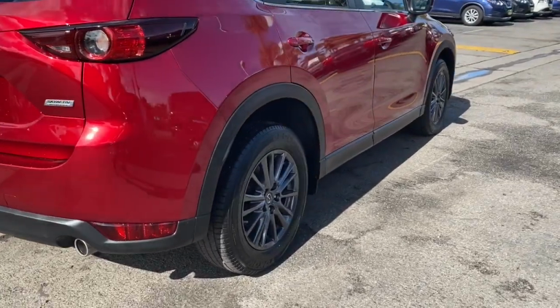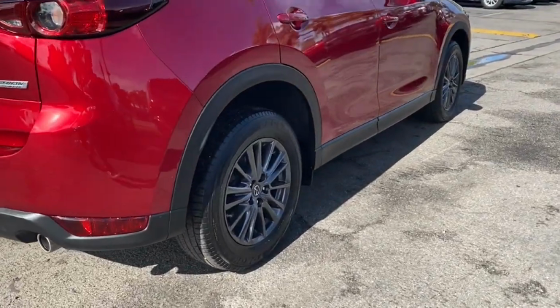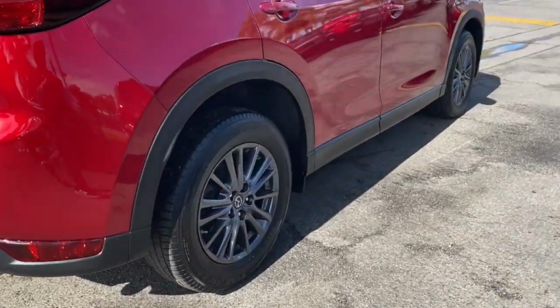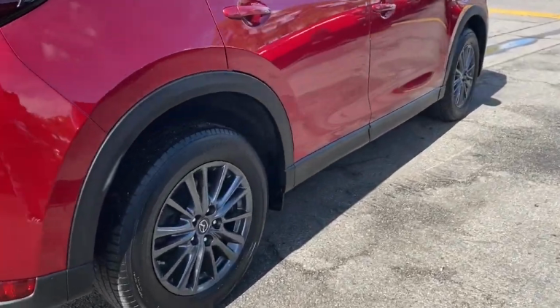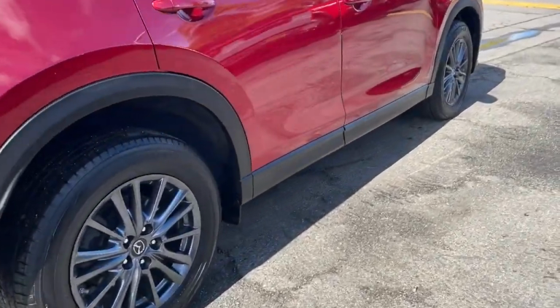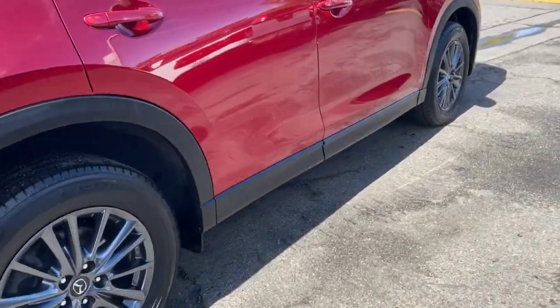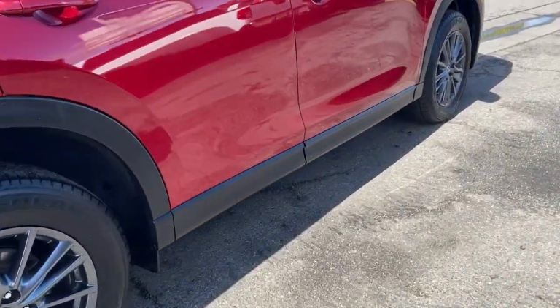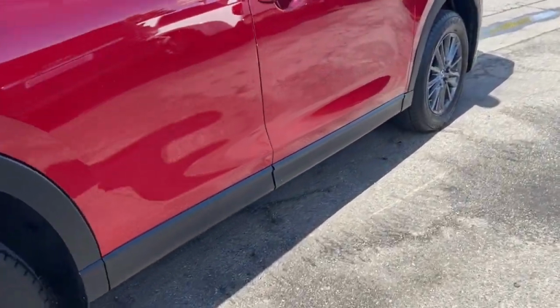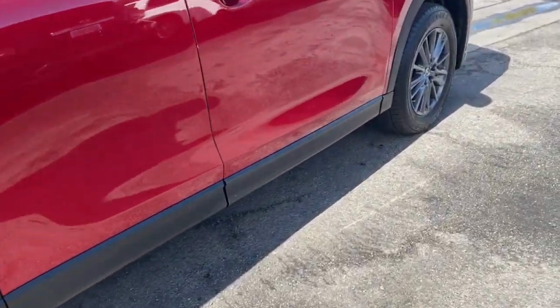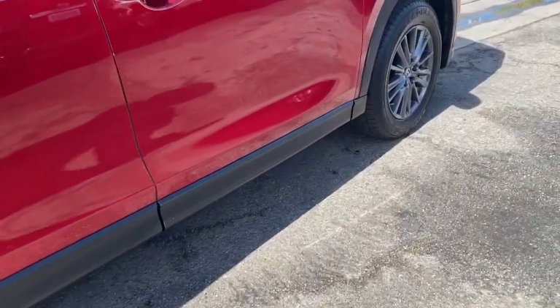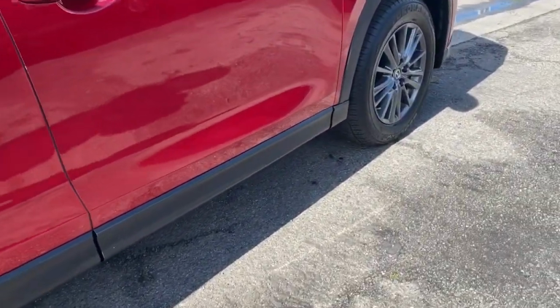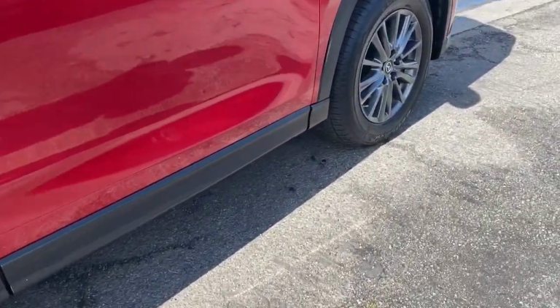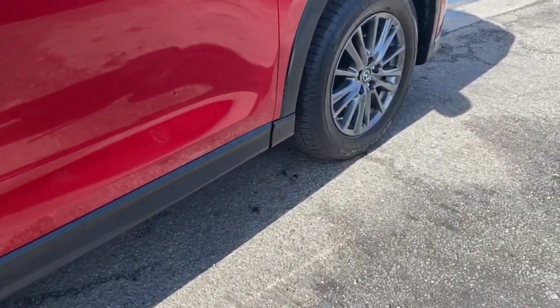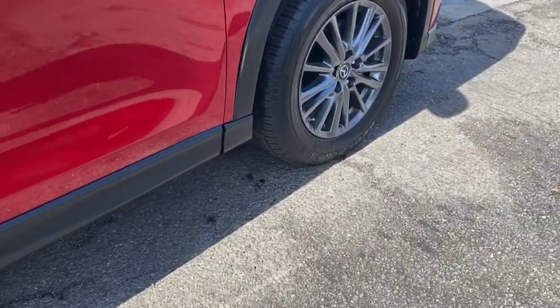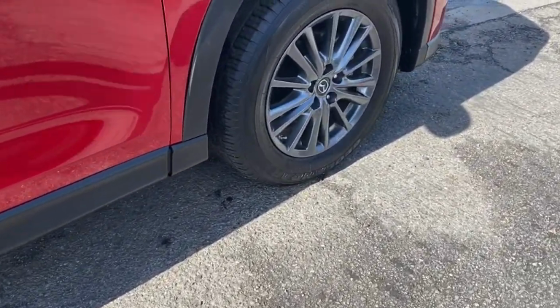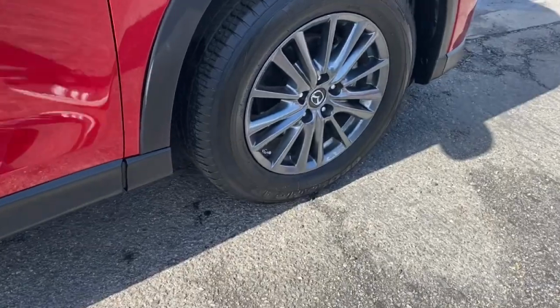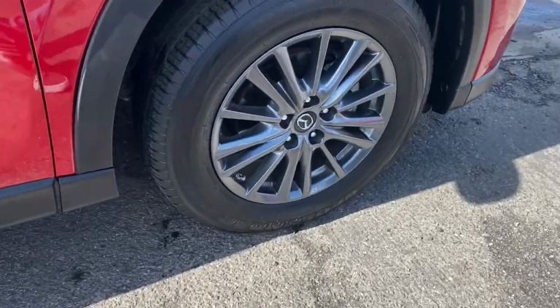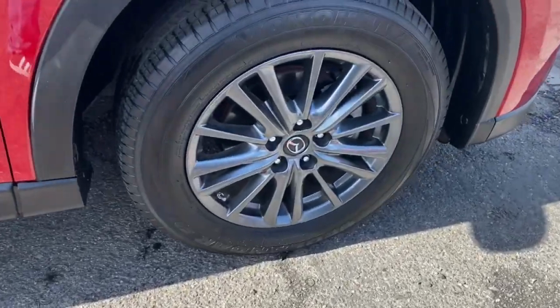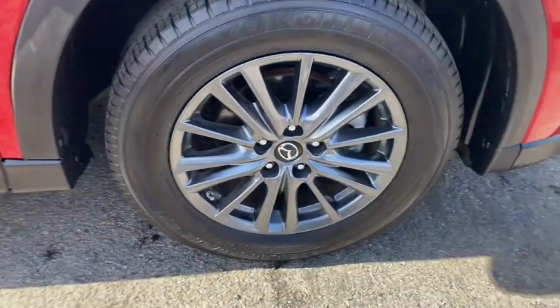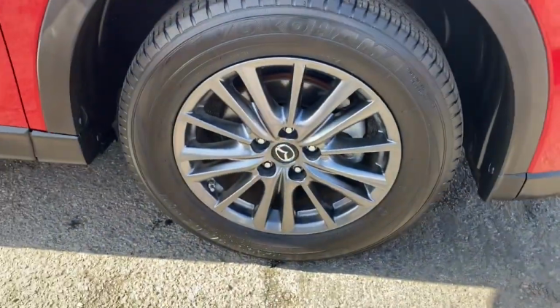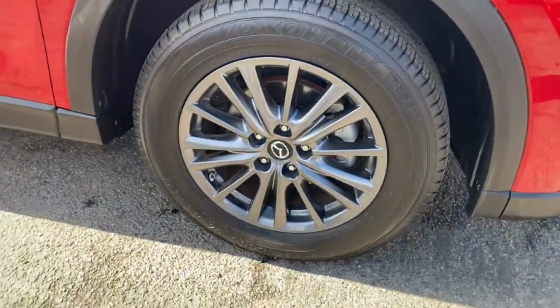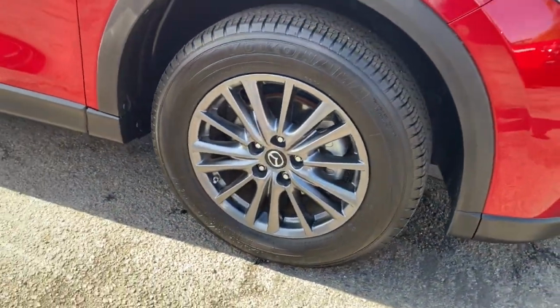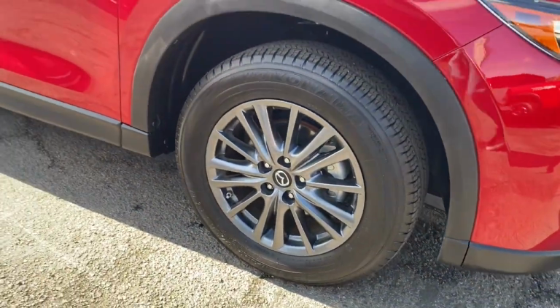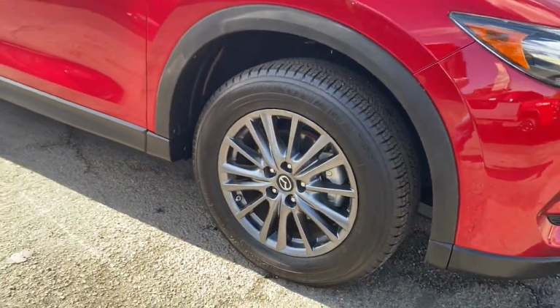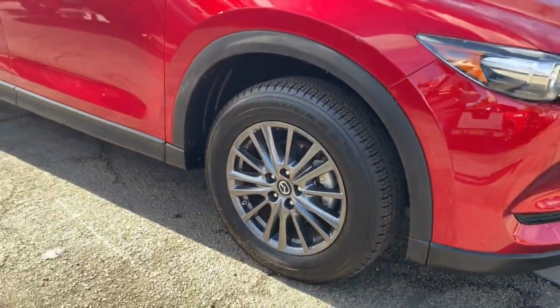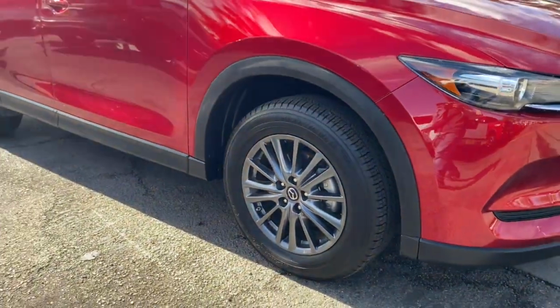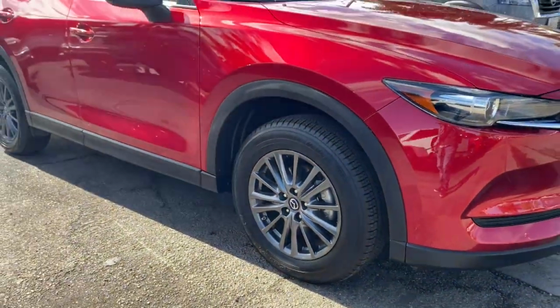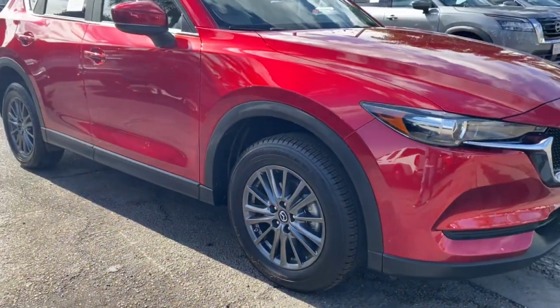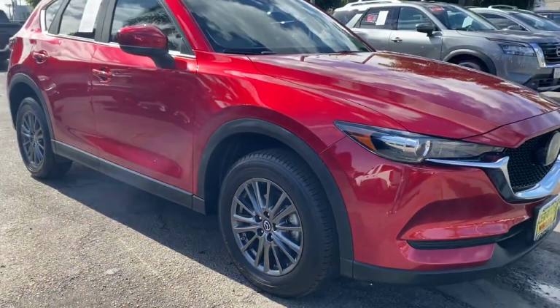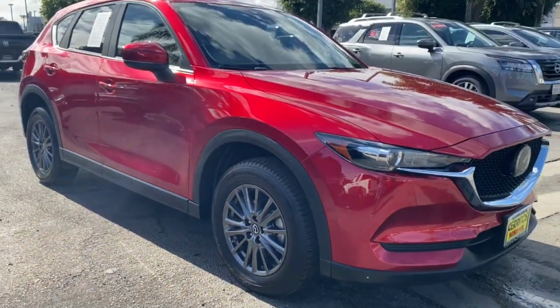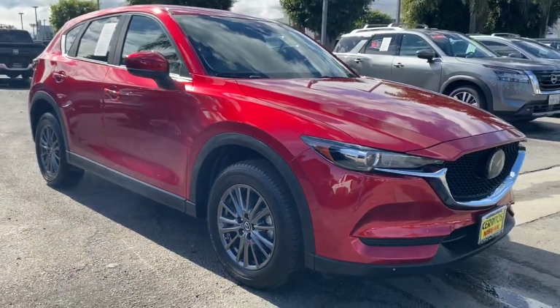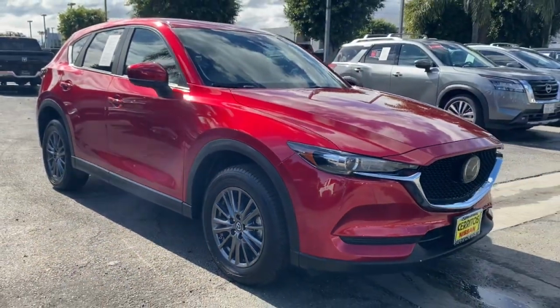Available all-wheel drive capability and flexible cargo space make this driver-focused compact SUV as versatile as it is beautiful.